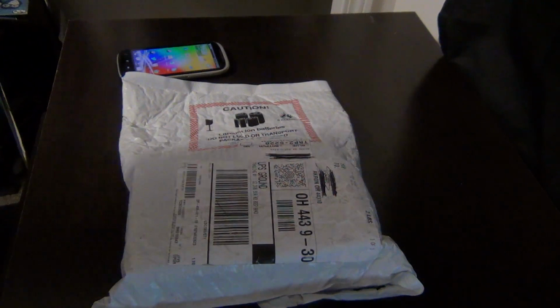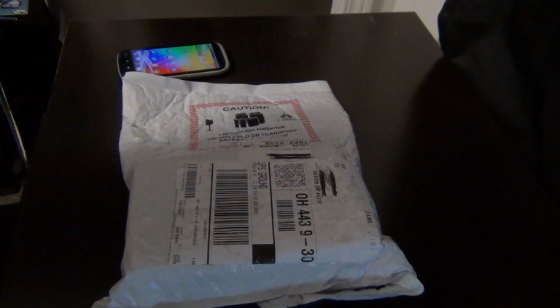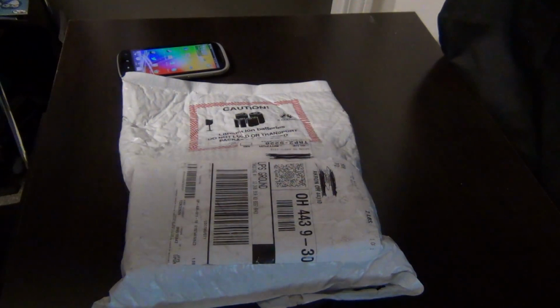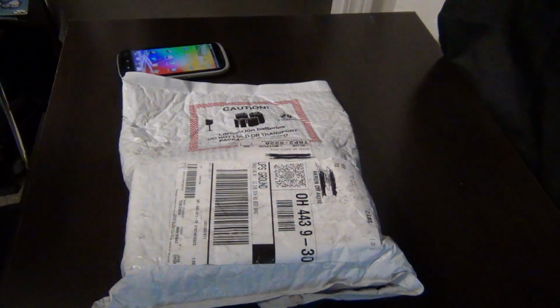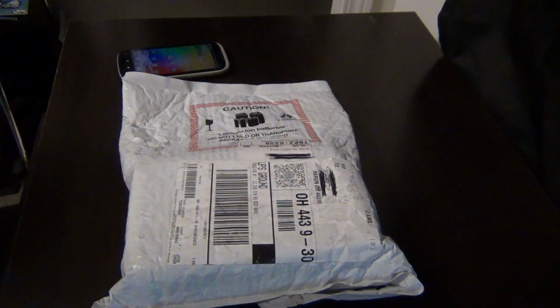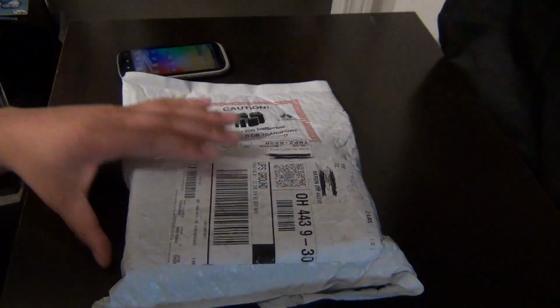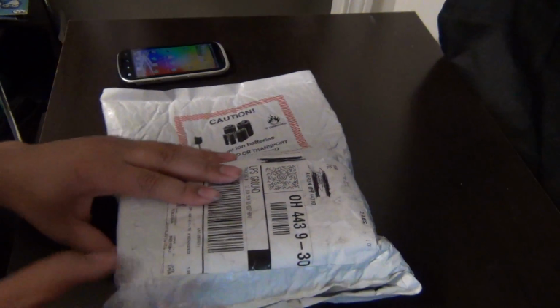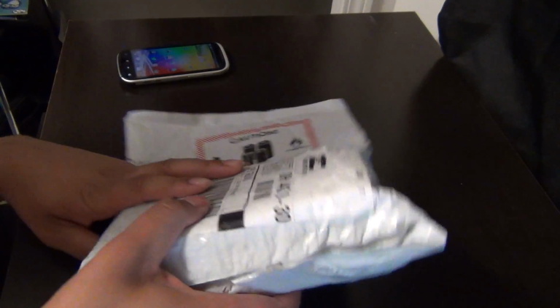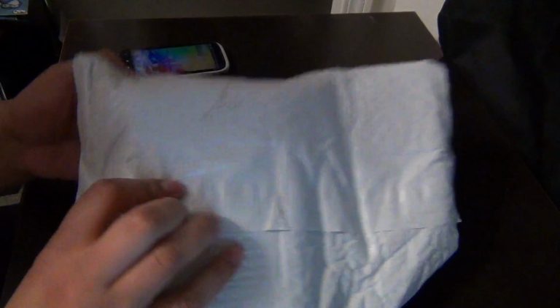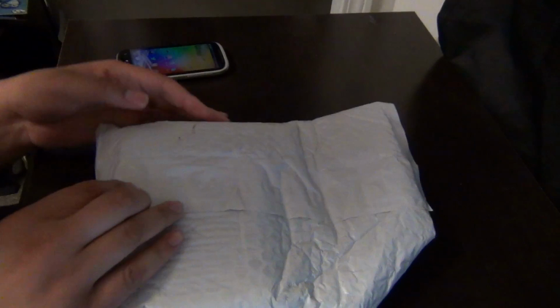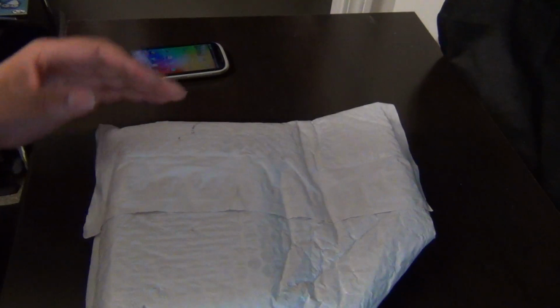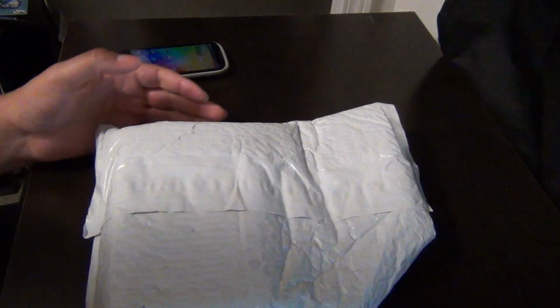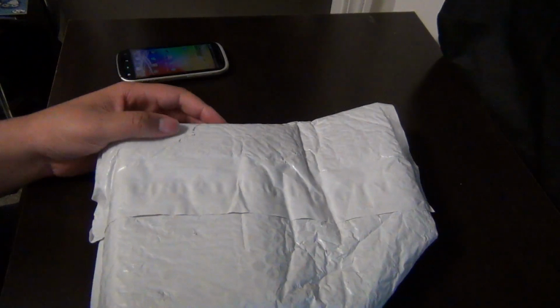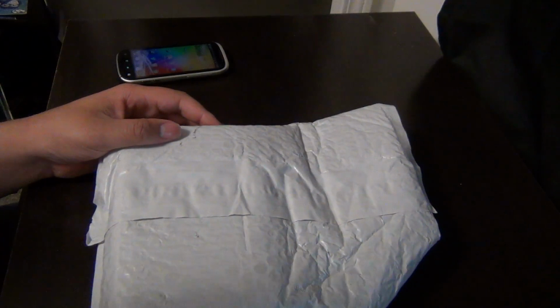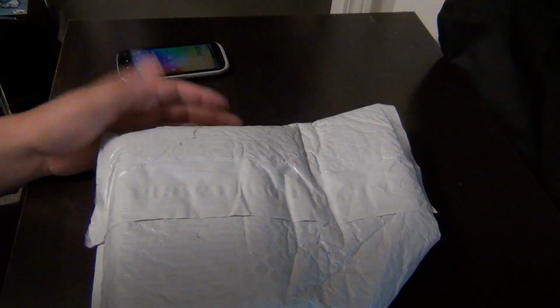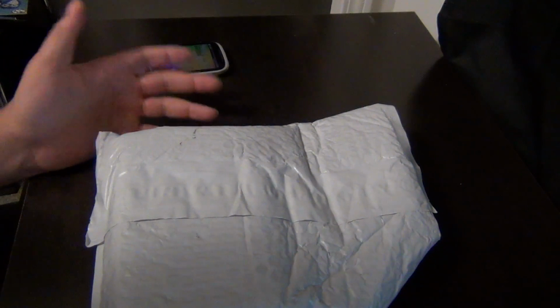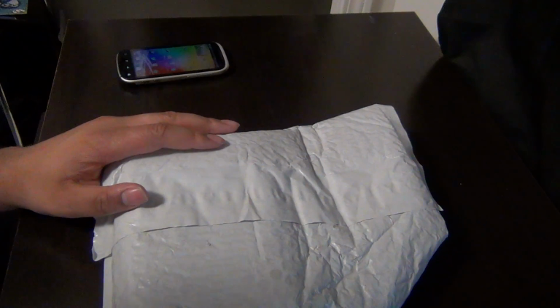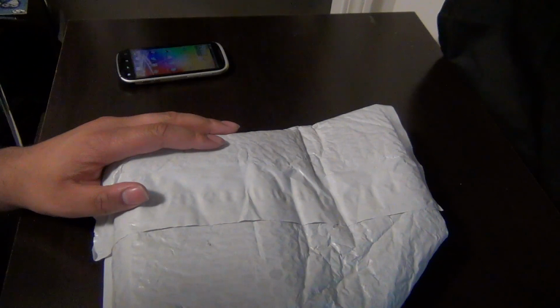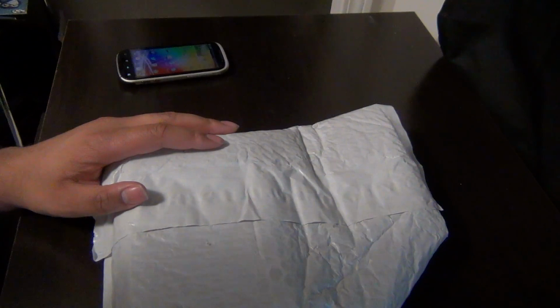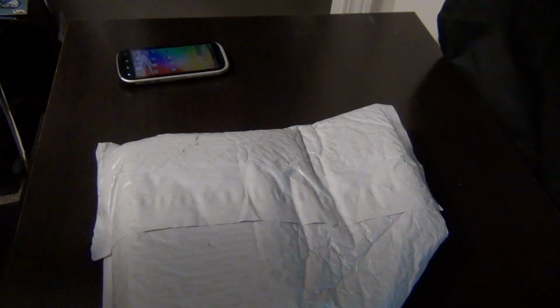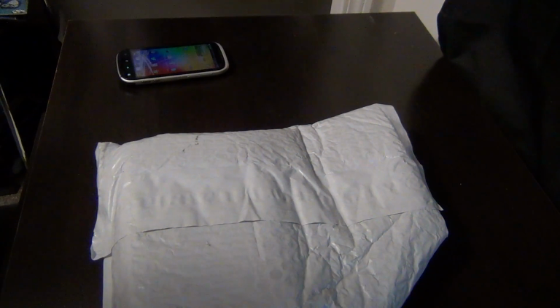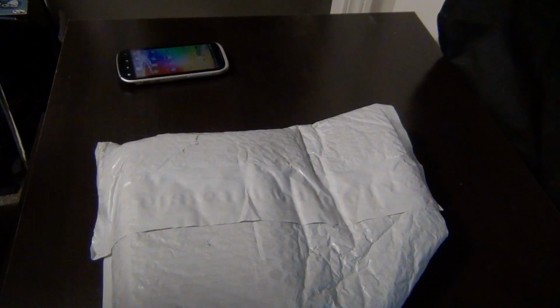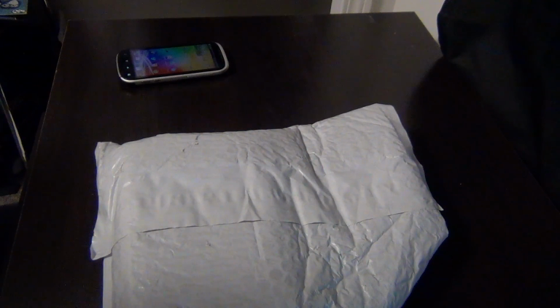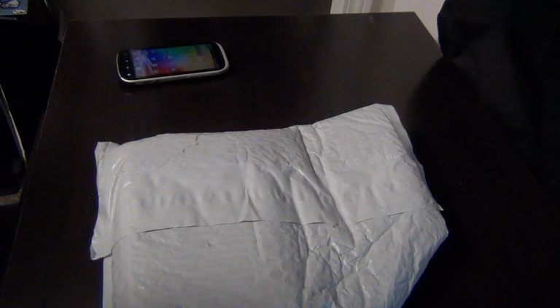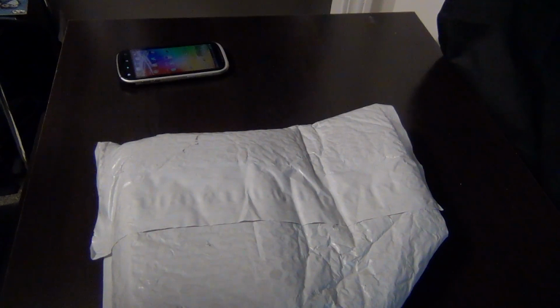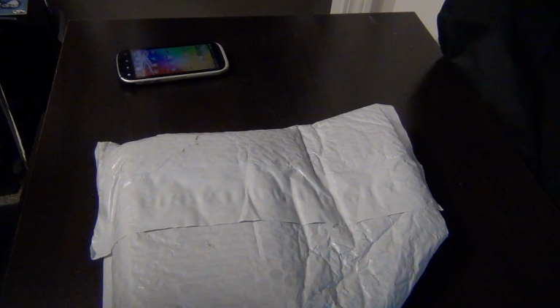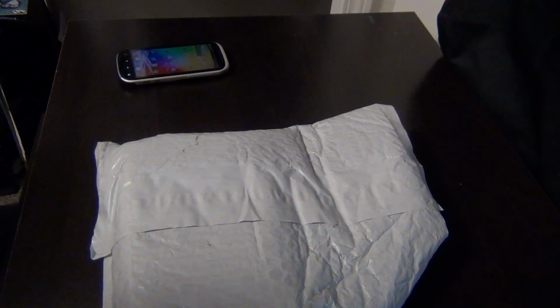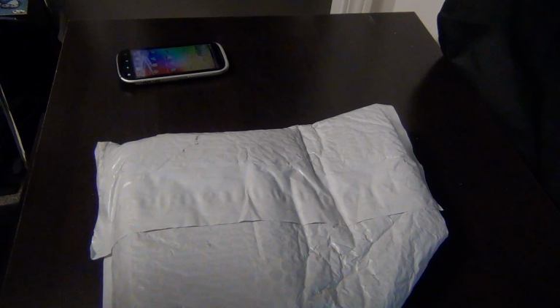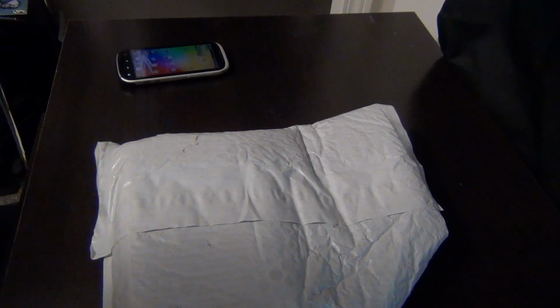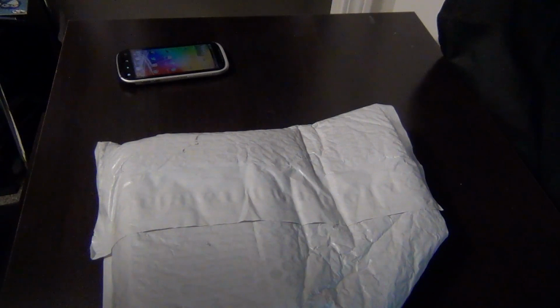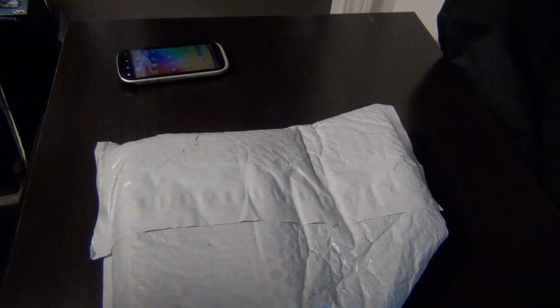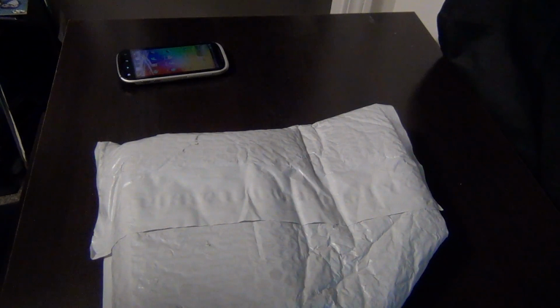Hey everybody, this is CollegeTalkTV. I'll be making a video about this unboxing video for the Samsung Galaxy S4. I got it from T-Mobile.